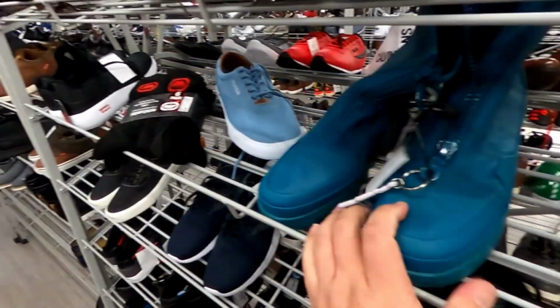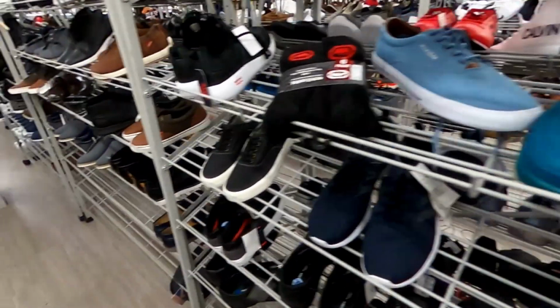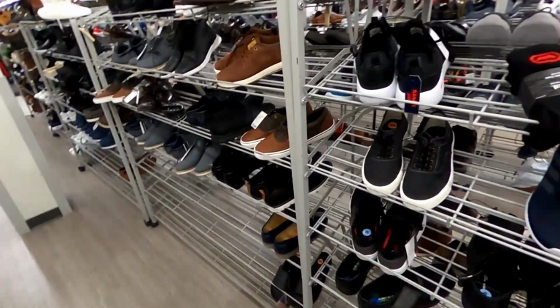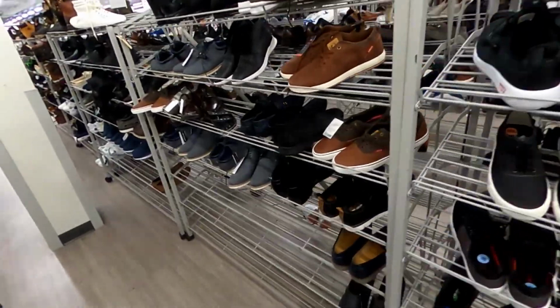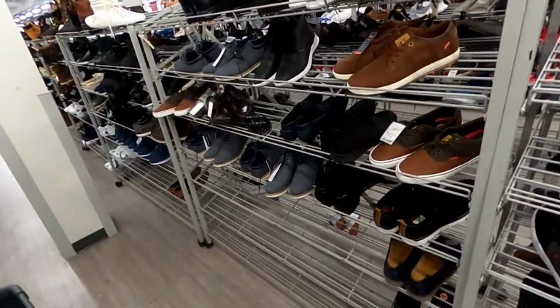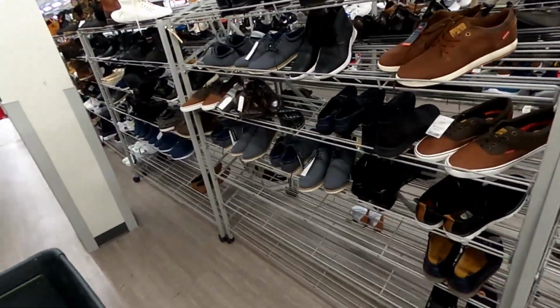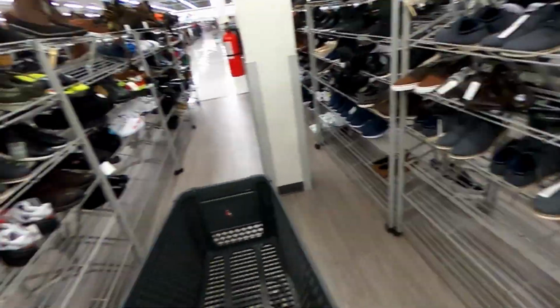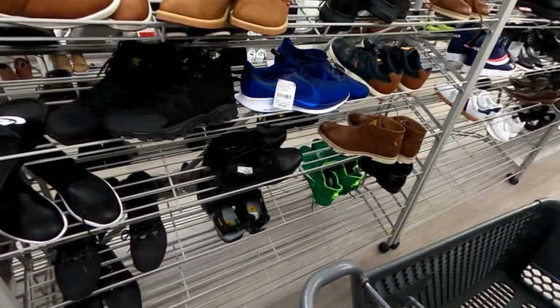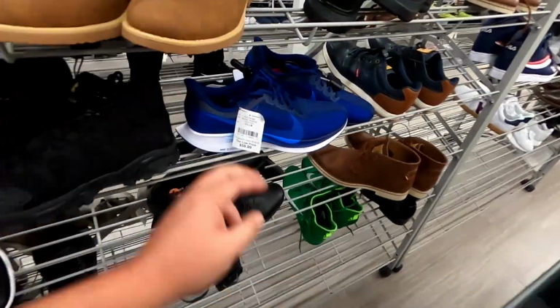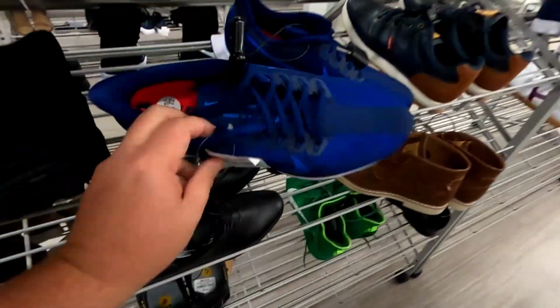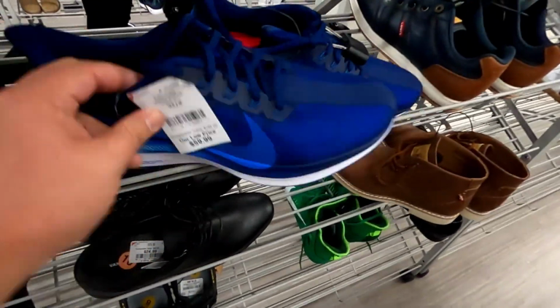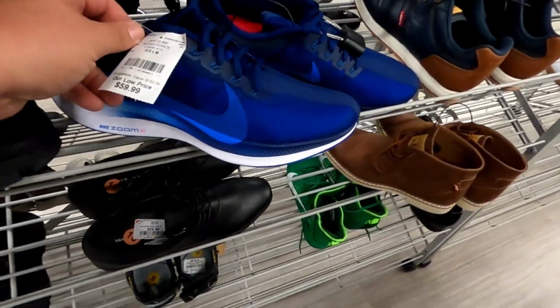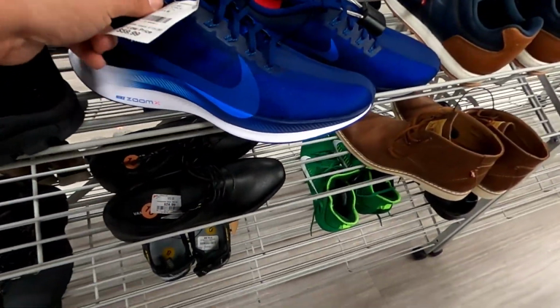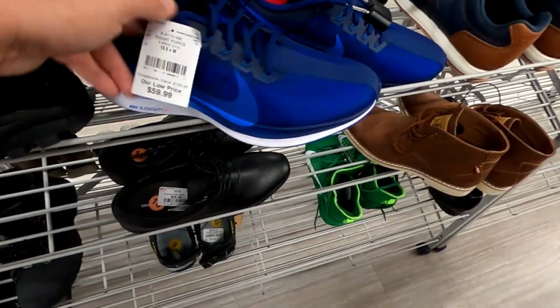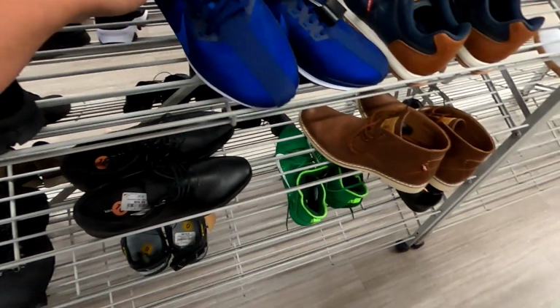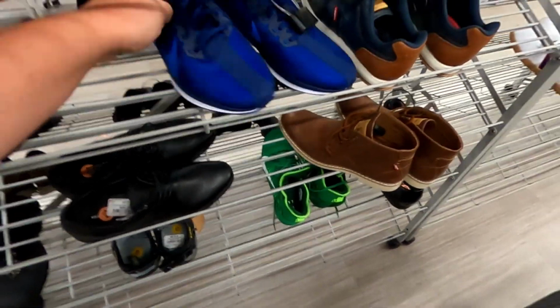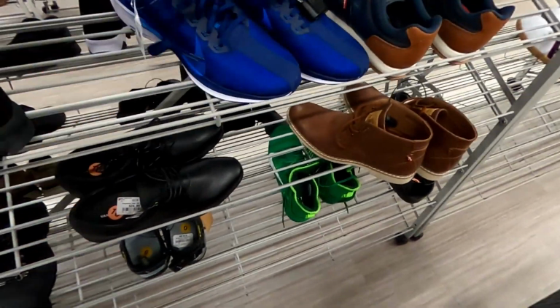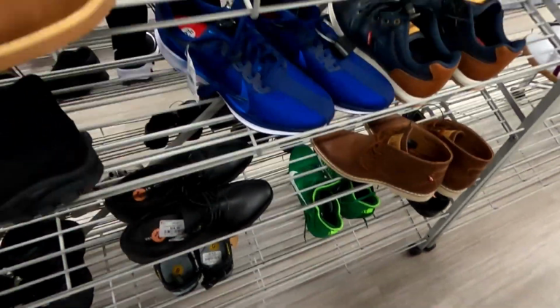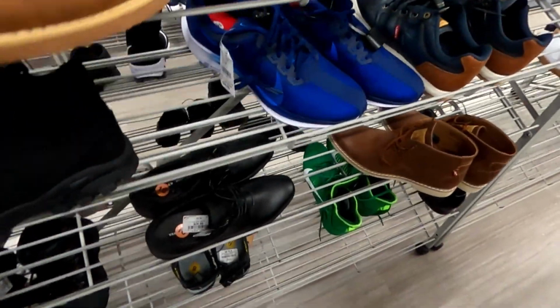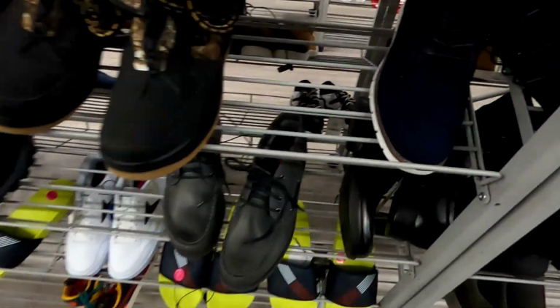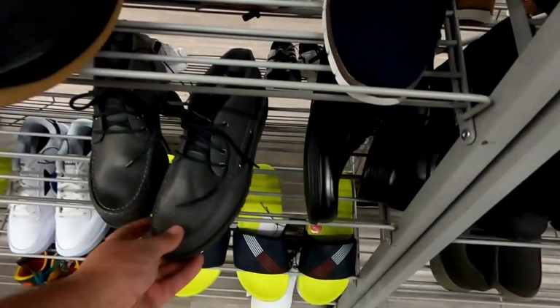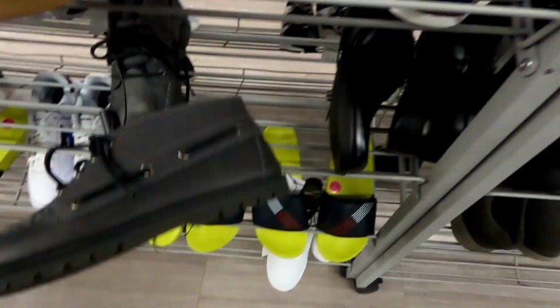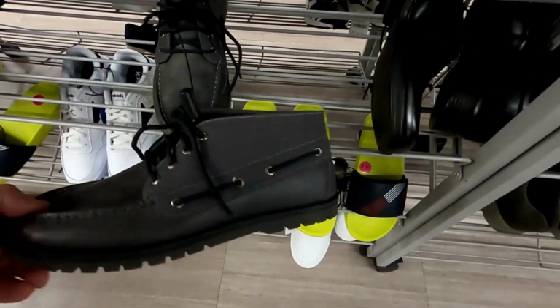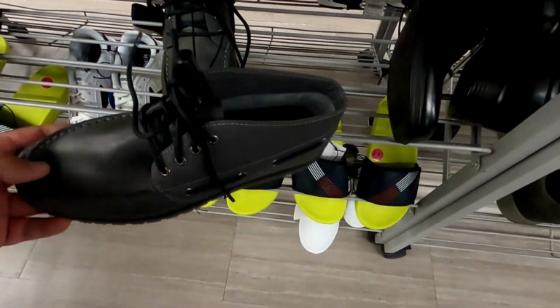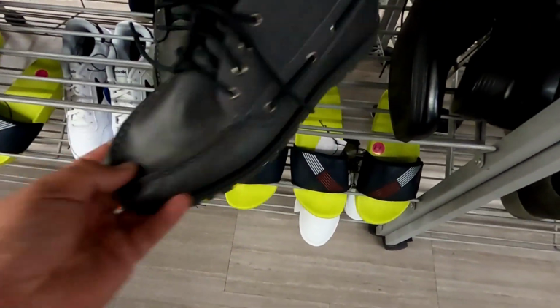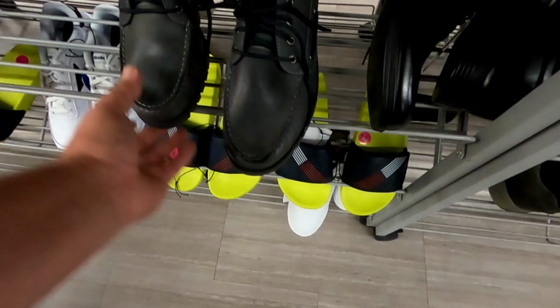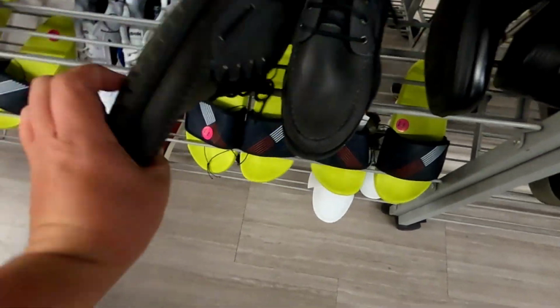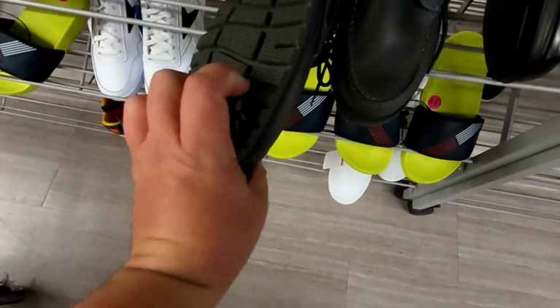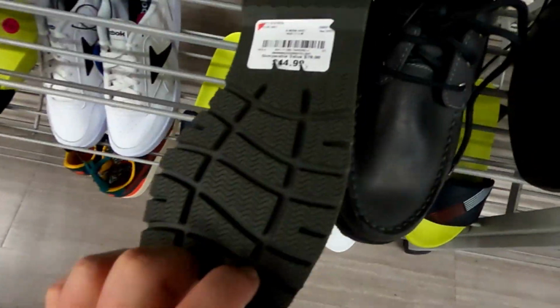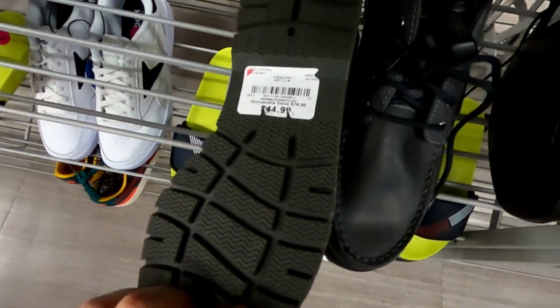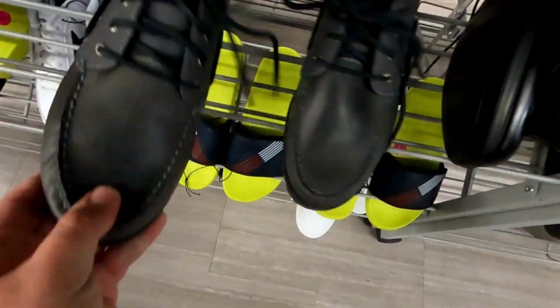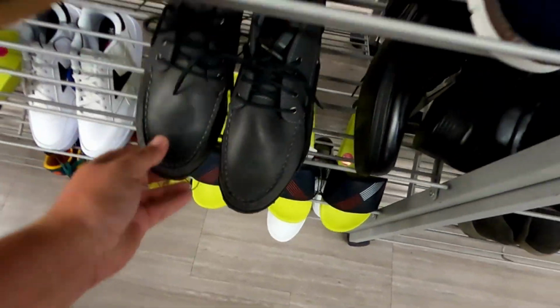These are actually women's — $40.00, and they don't sell that well. These Turbos are still here, size 12 and a half, for $60.00. And these Sperry Chukkas for $44.99.